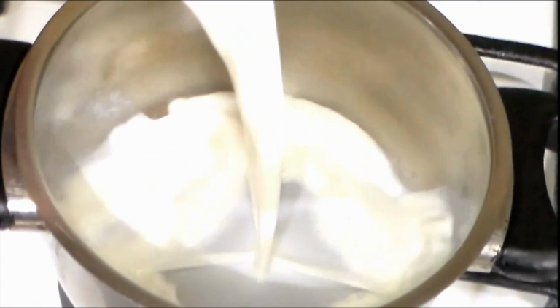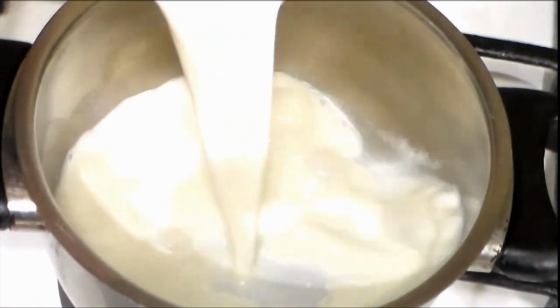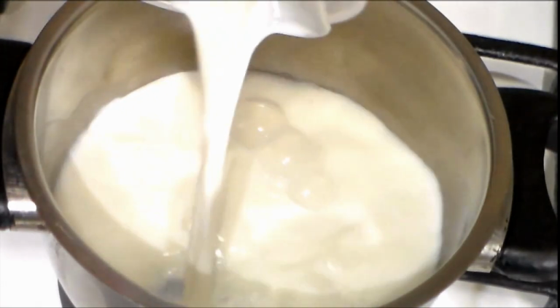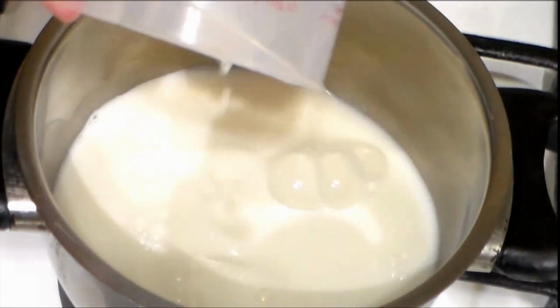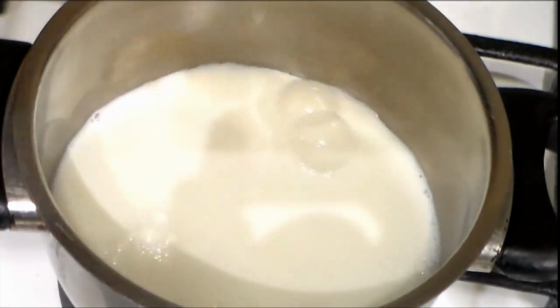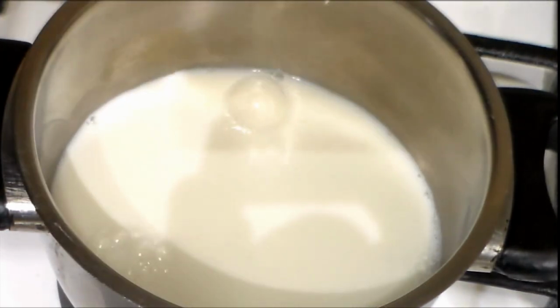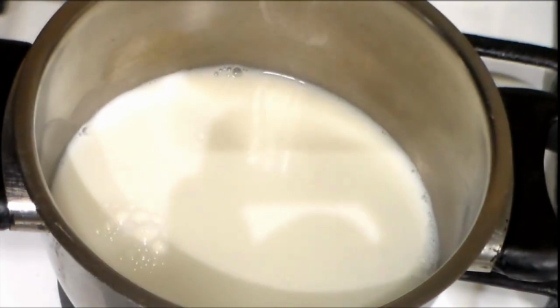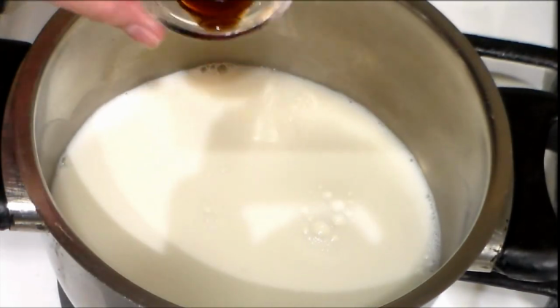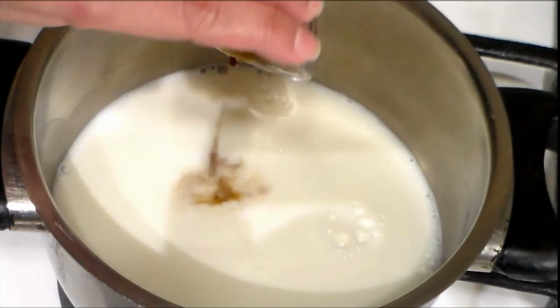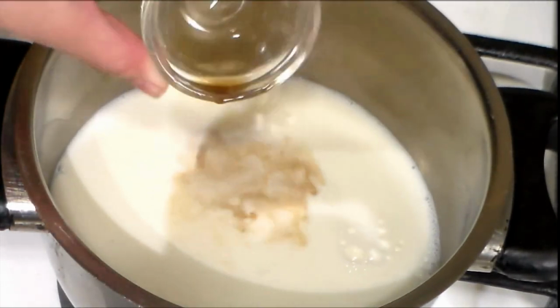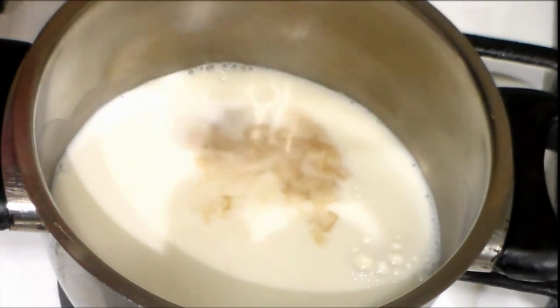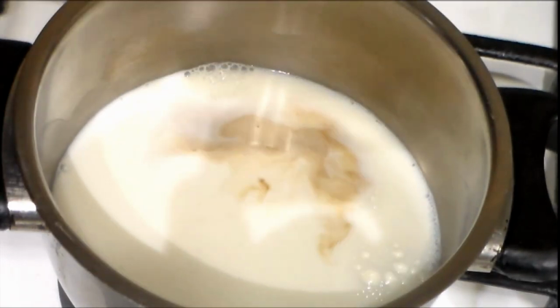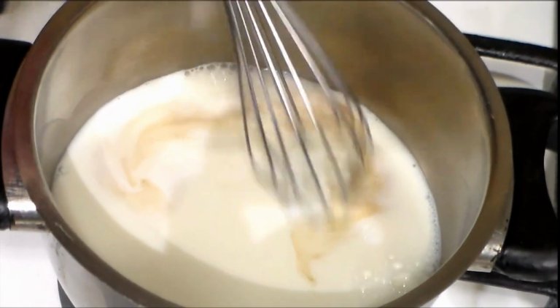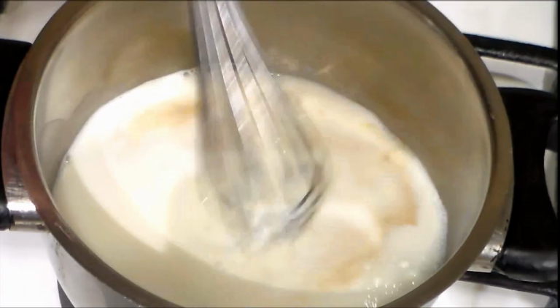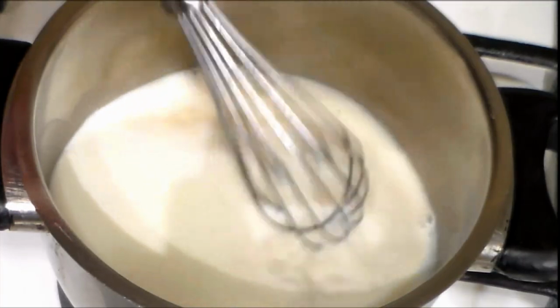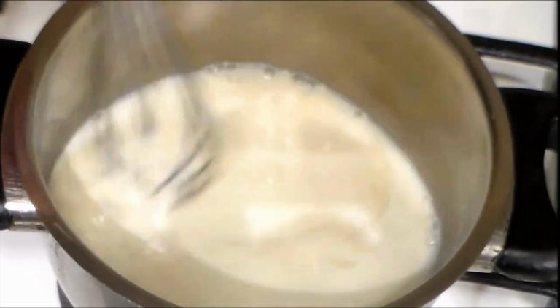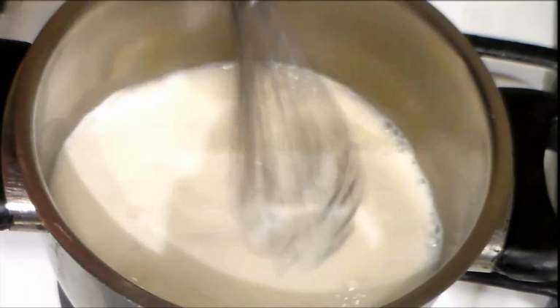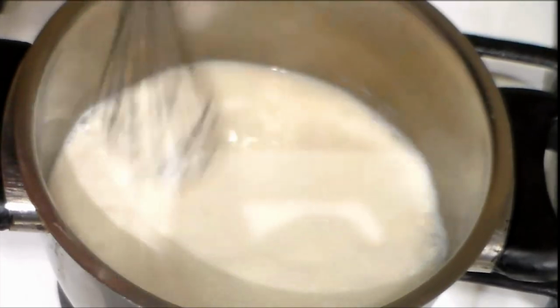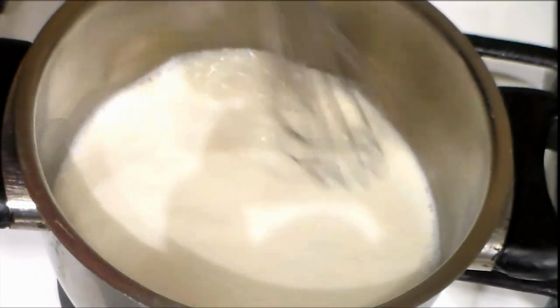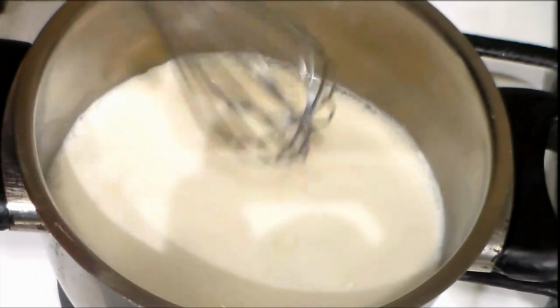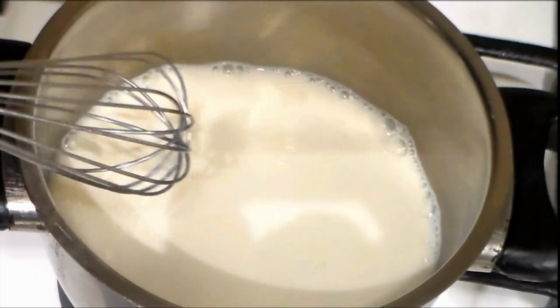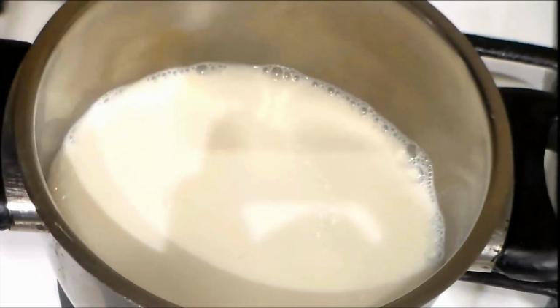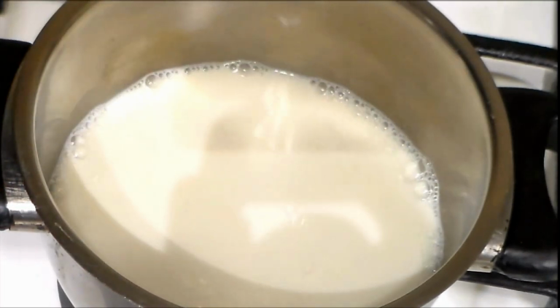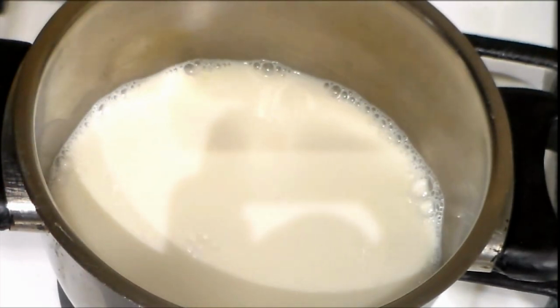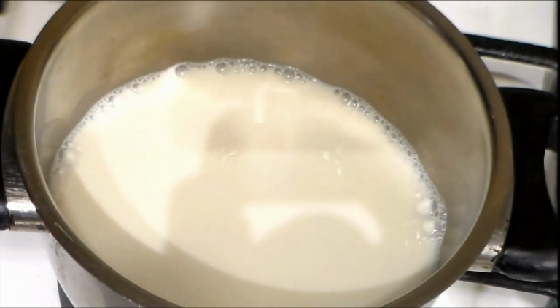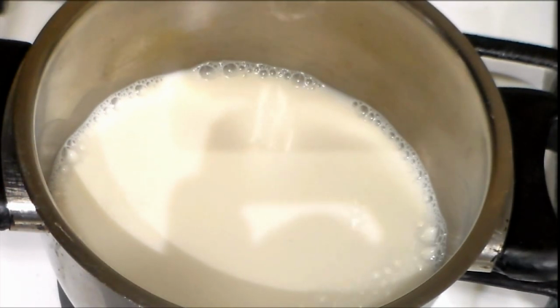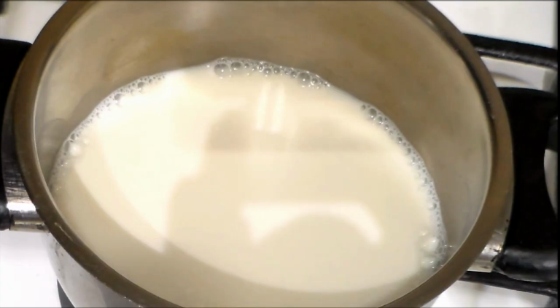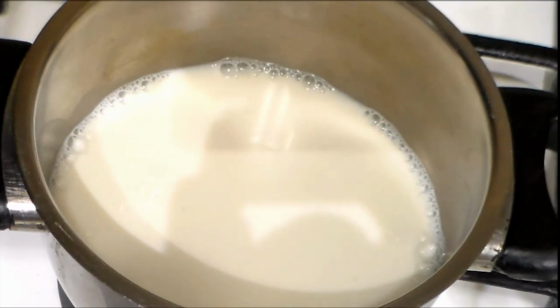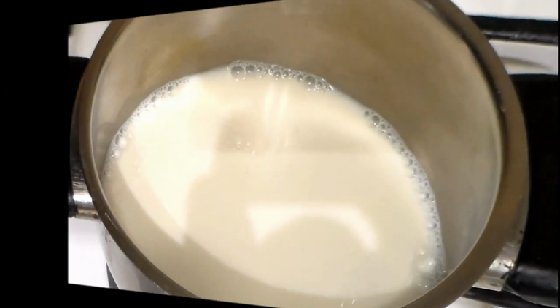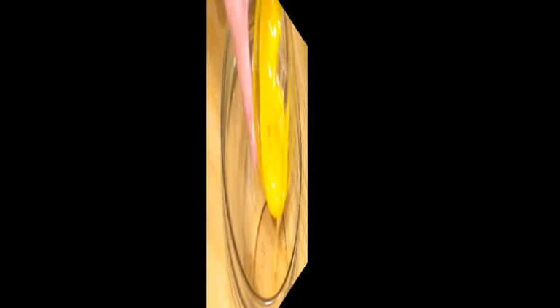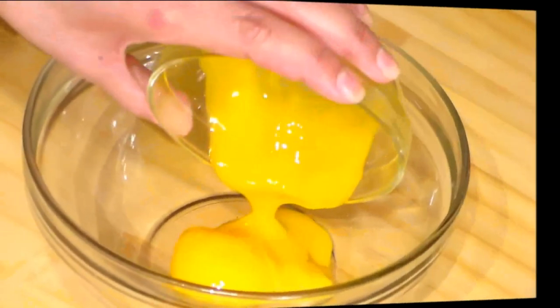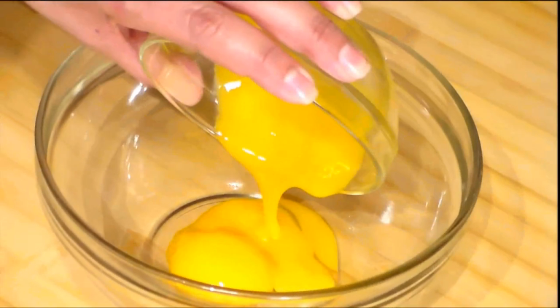We are going to start by putting the milk in a pot at low heat, and we add the vanilla and whisk it. We leave this on the heat and we are going to work on the rest of the recipe.